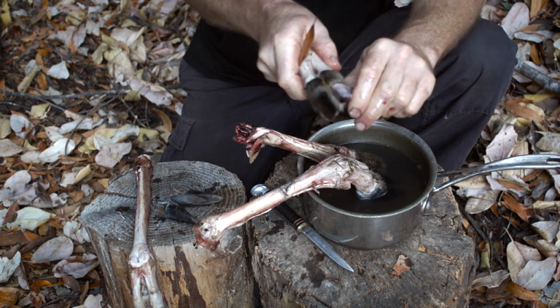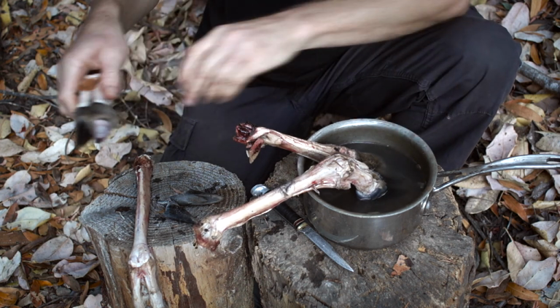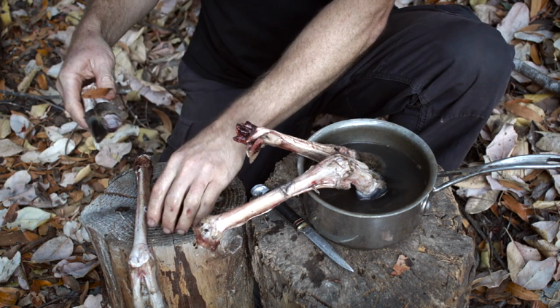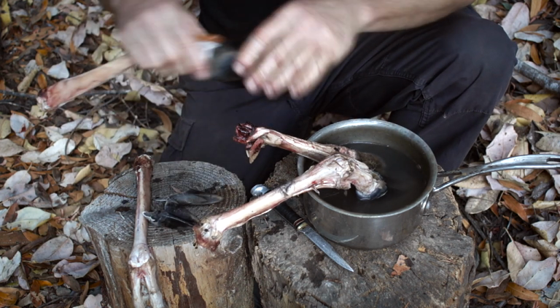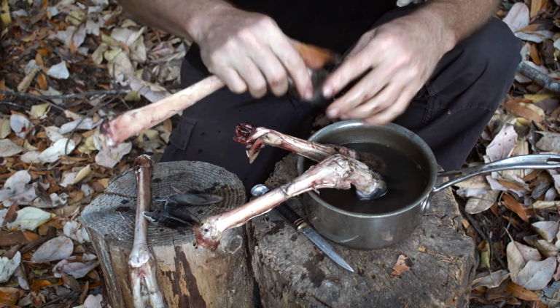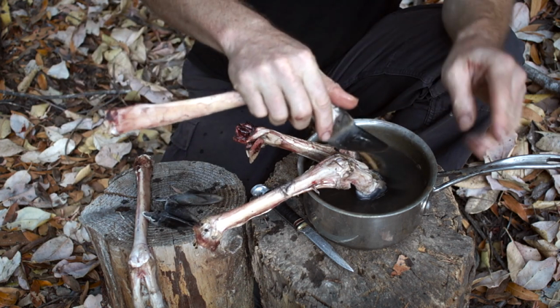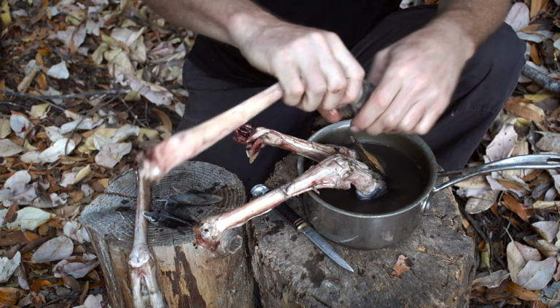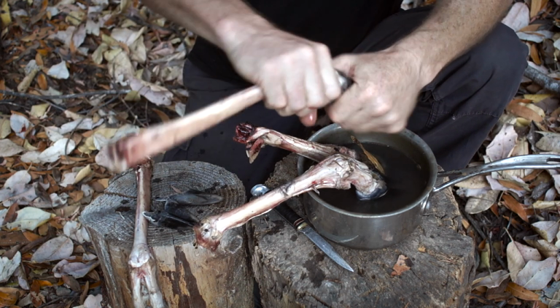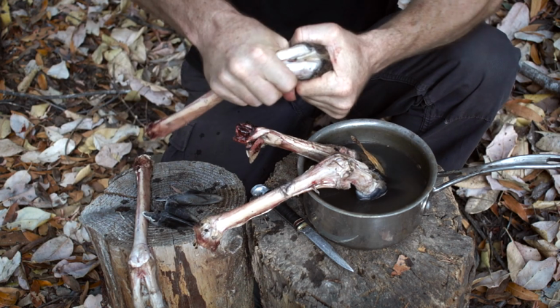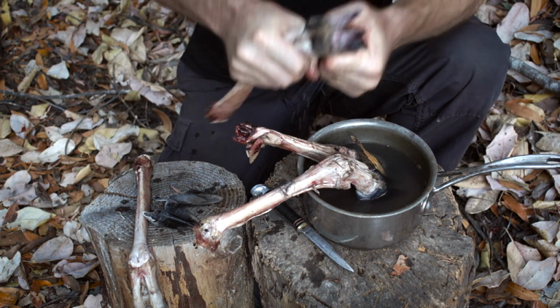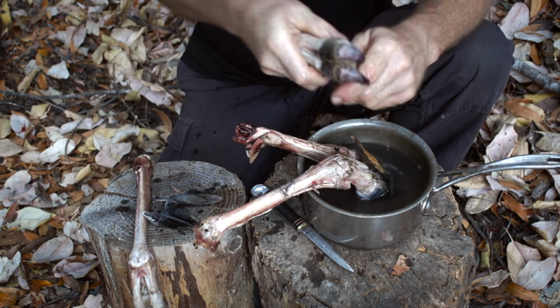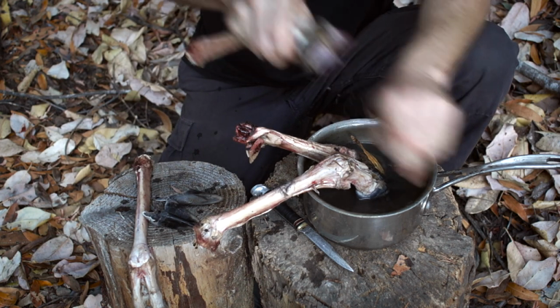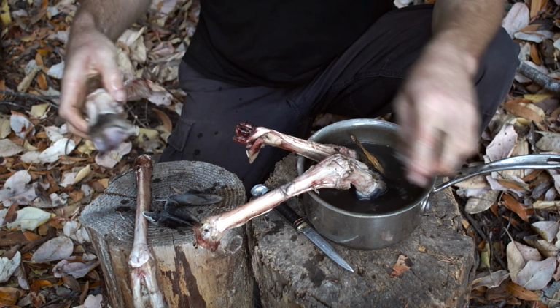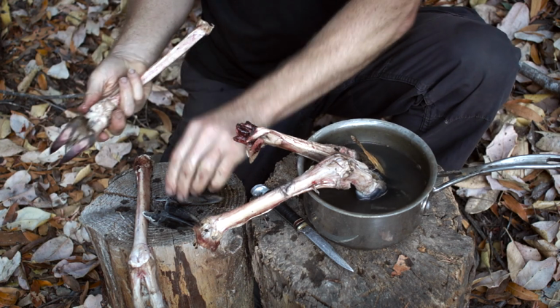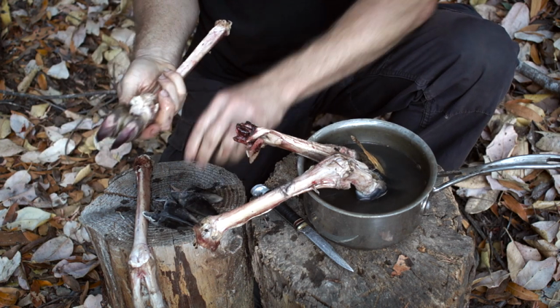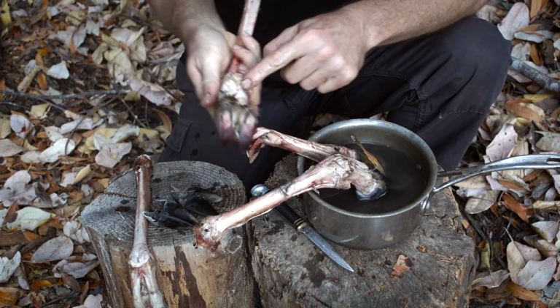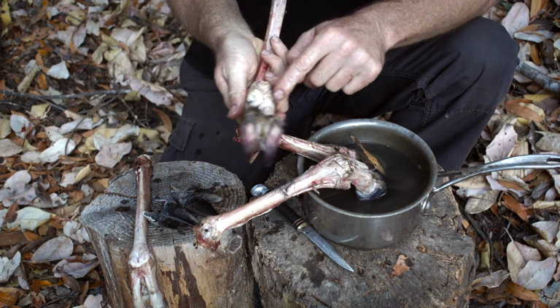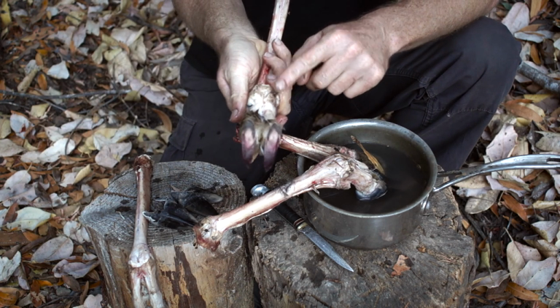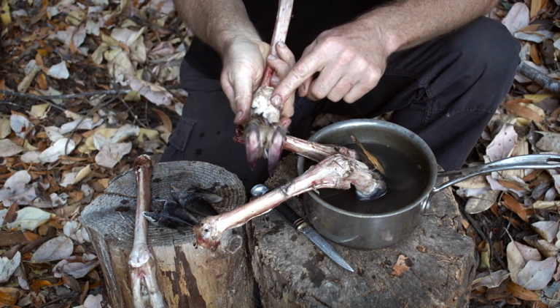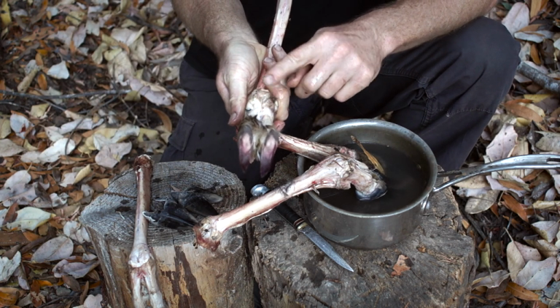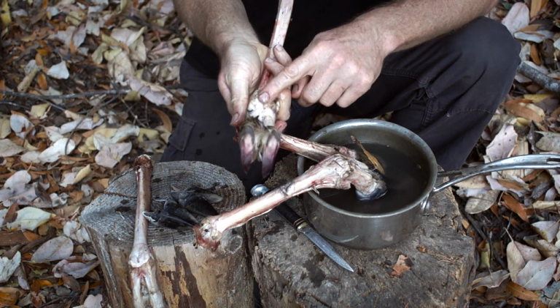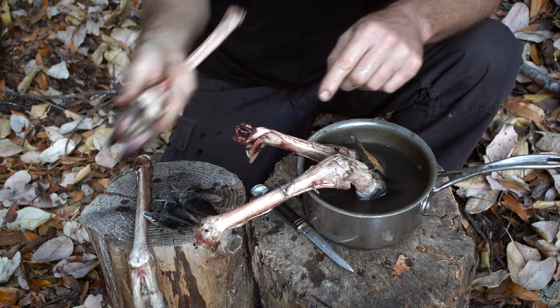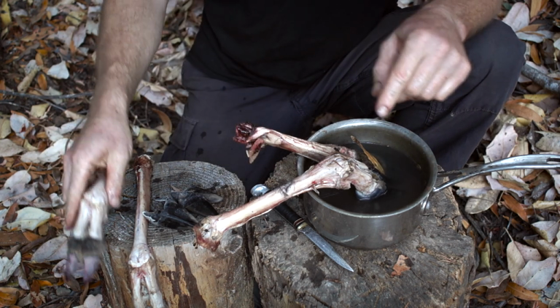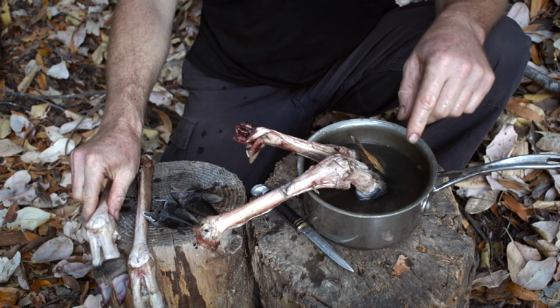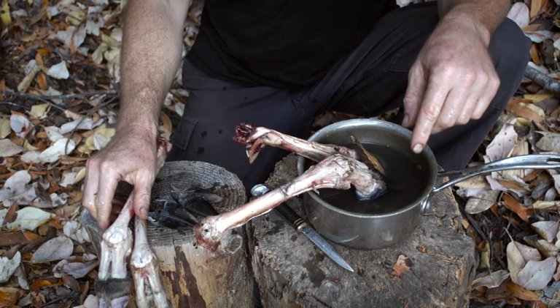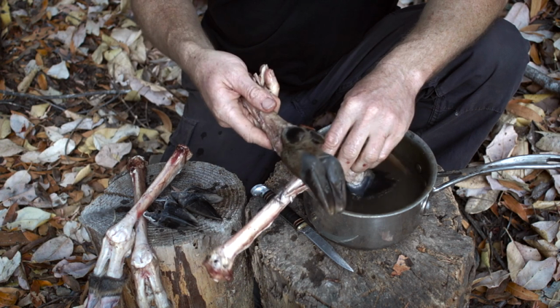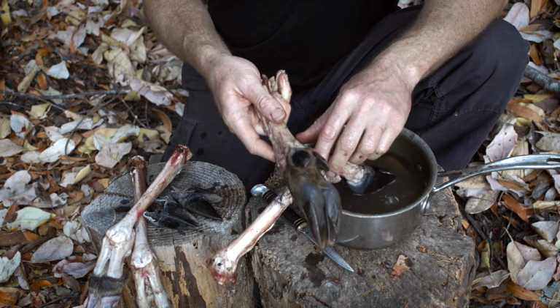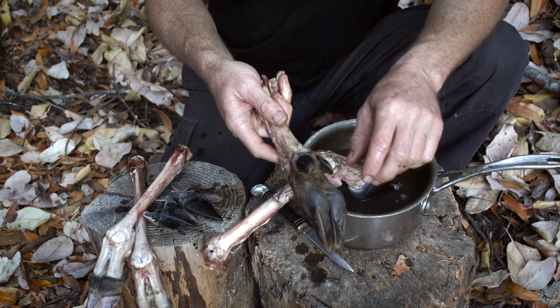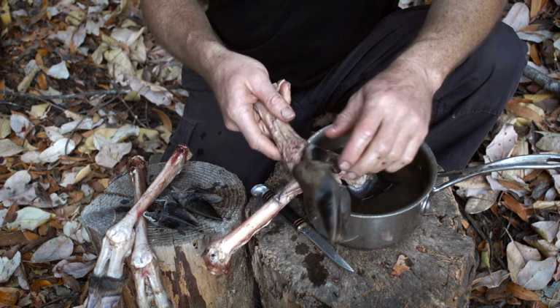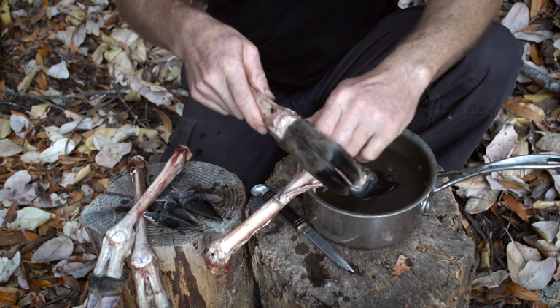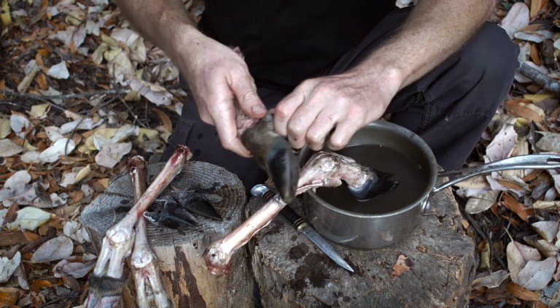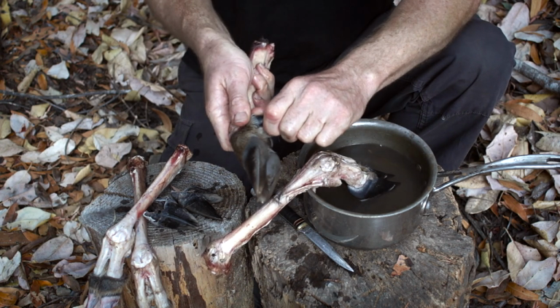Now if you saw the video on removing the hawk skins, you'll remember that the little hooves down here — the dewclaws — were cut off and left on the skin. But this leg still has the dewclaws, so they're removed the same way.